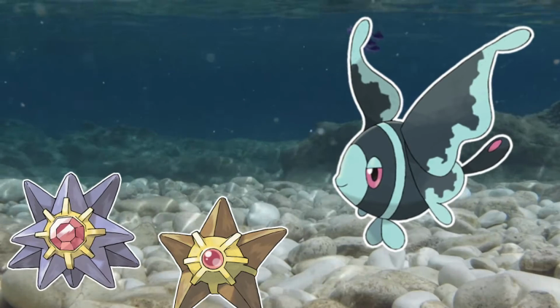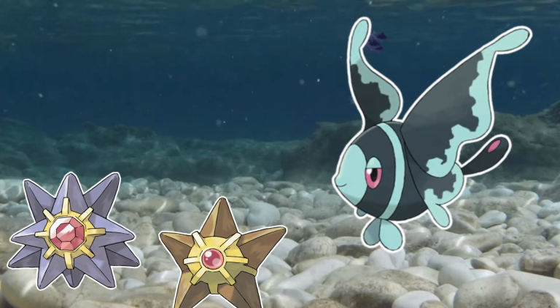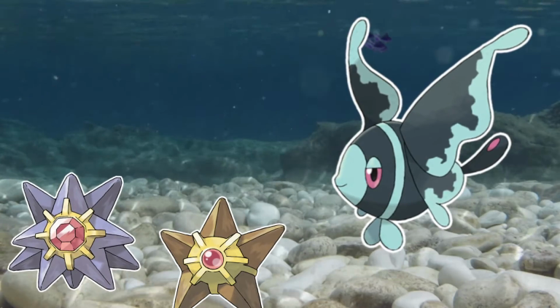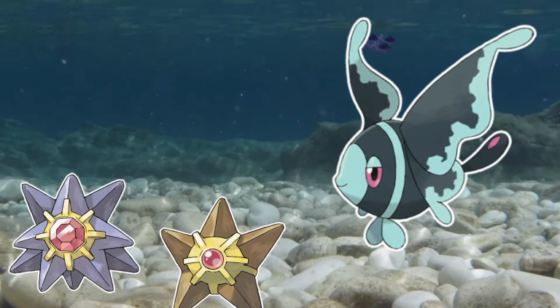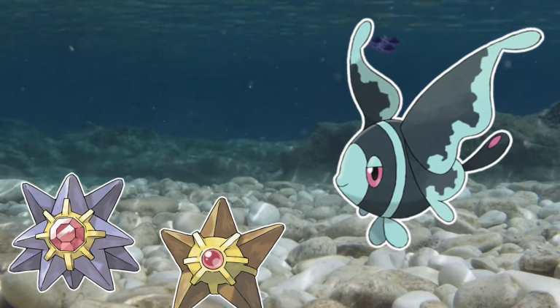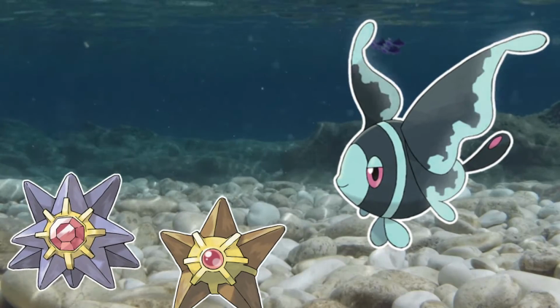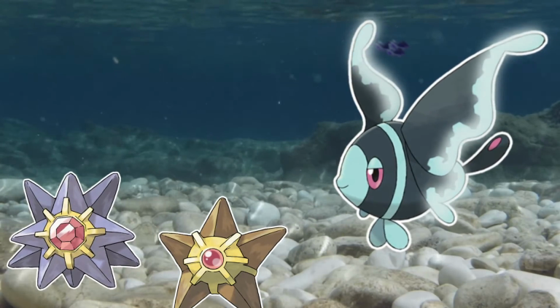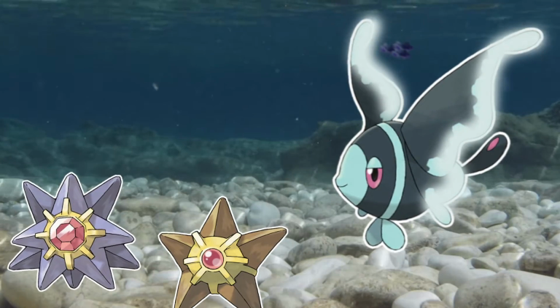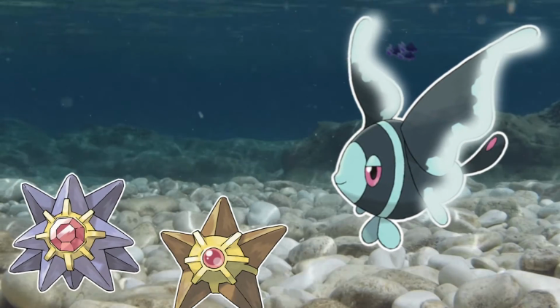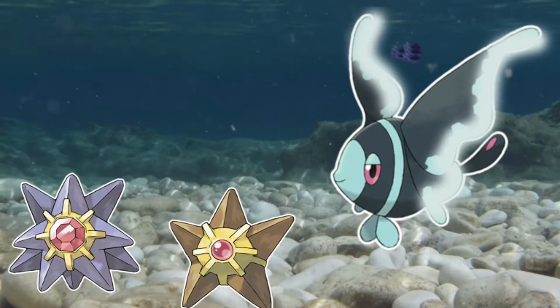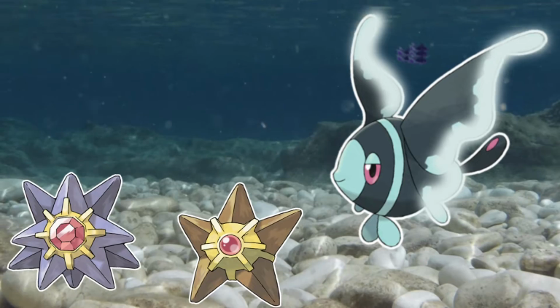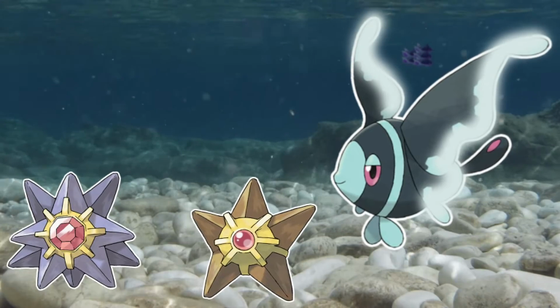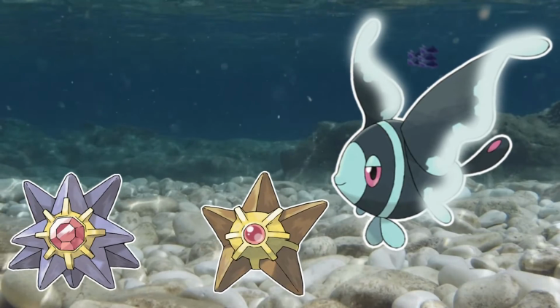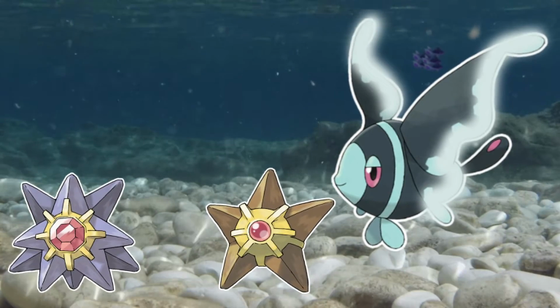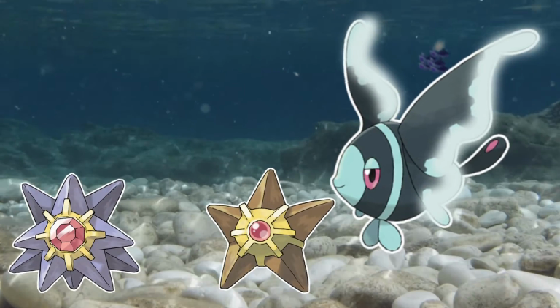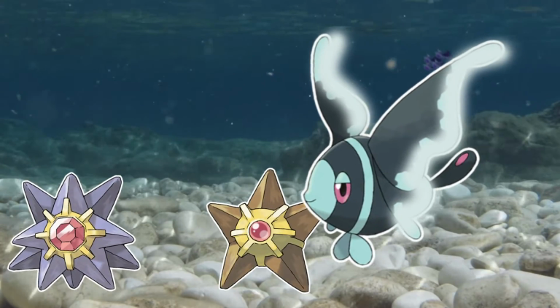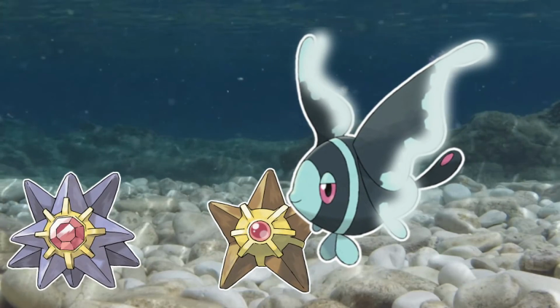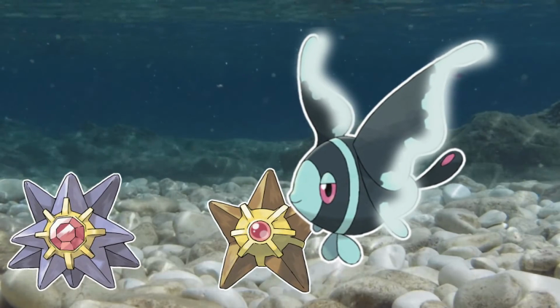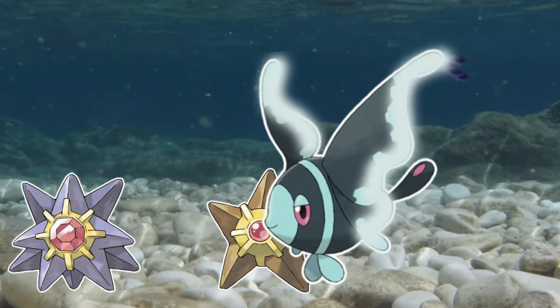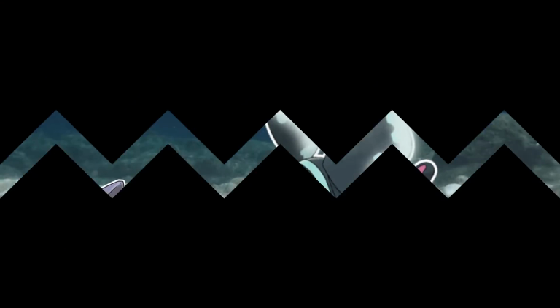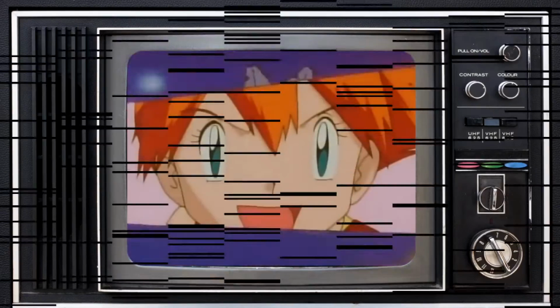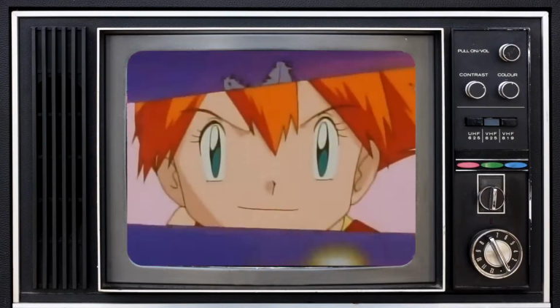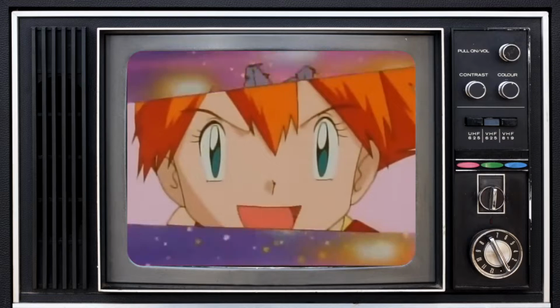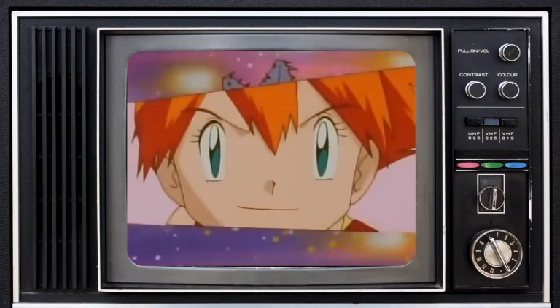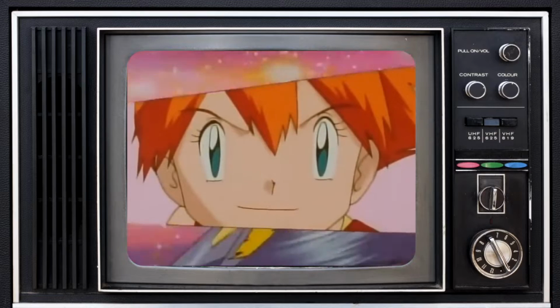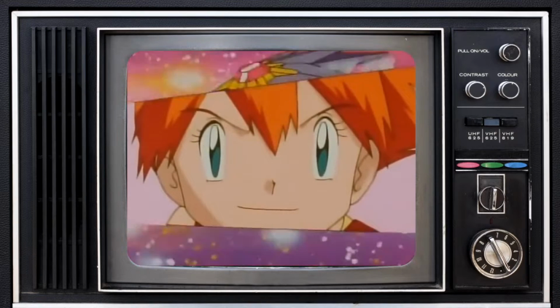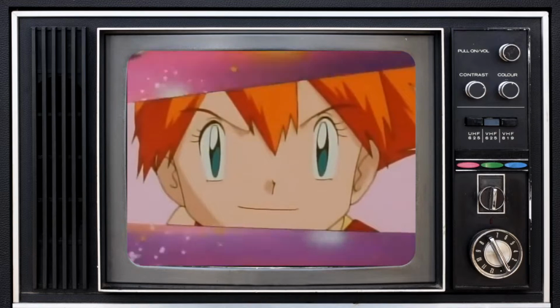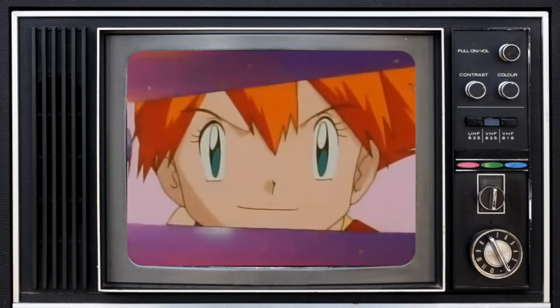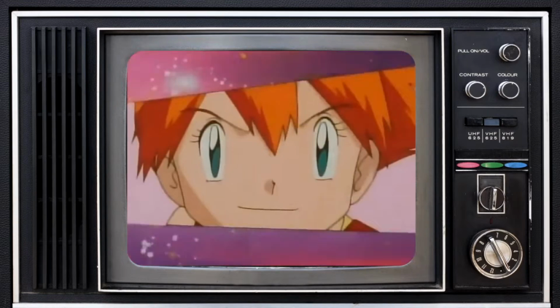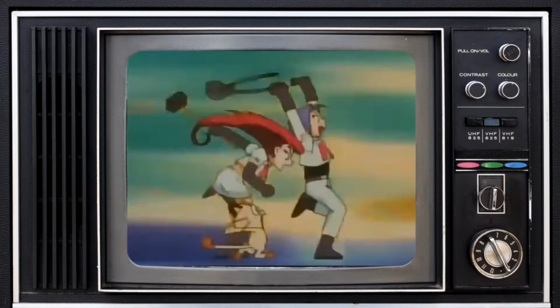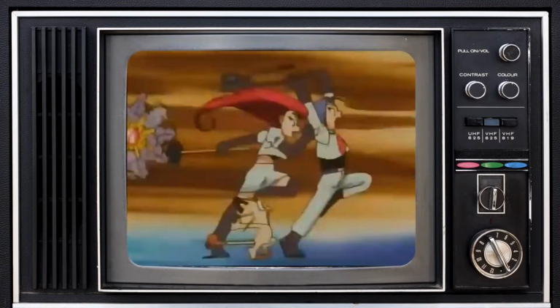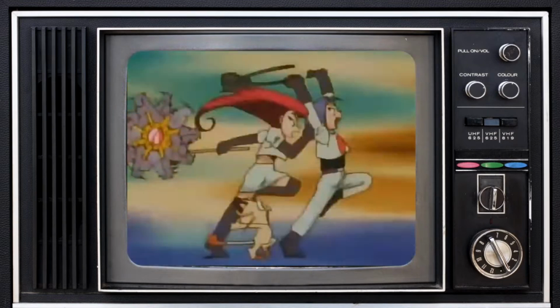Once a Staryu is sighted, Luminion activates its glowing fins to attract the unfortunate starfish, buying enough time to close the gap and gobble it up. Which is important because apparently Staryu are incredibly fast when they want to be — somehow.